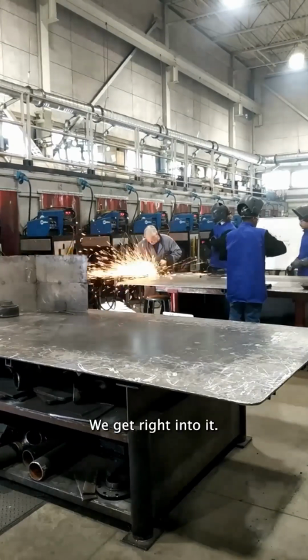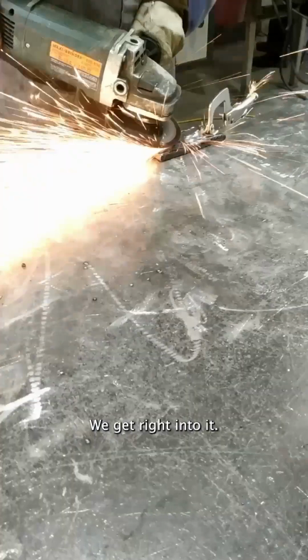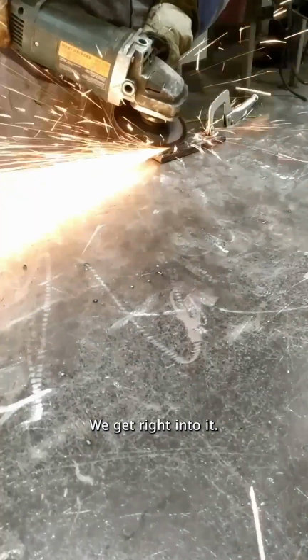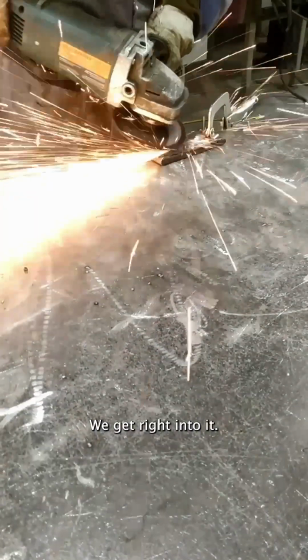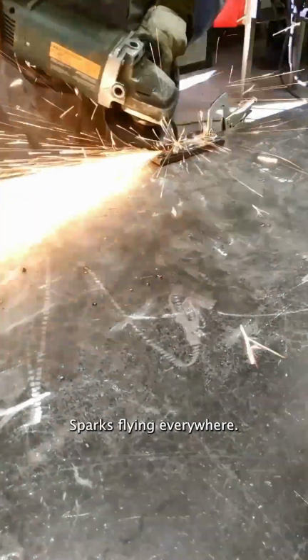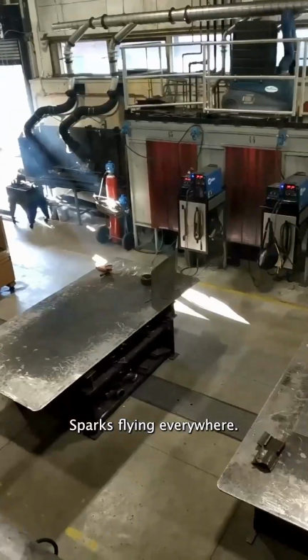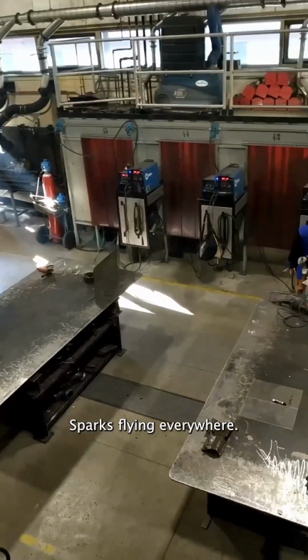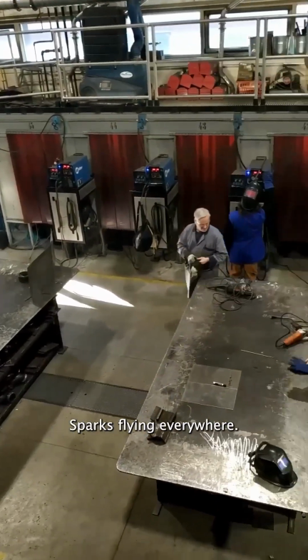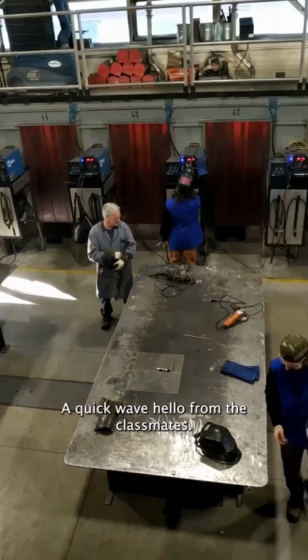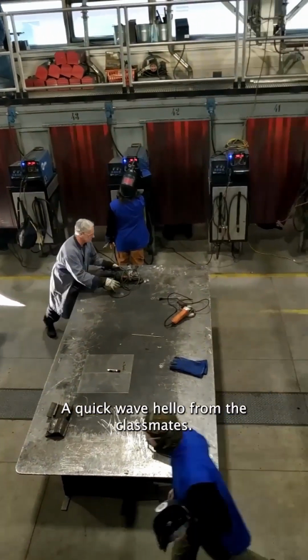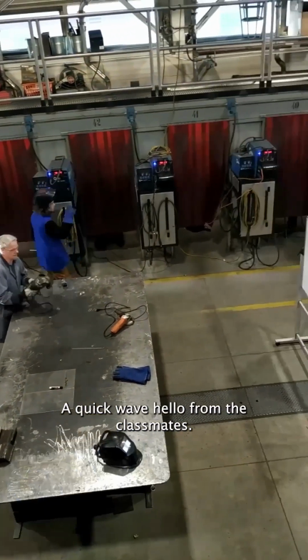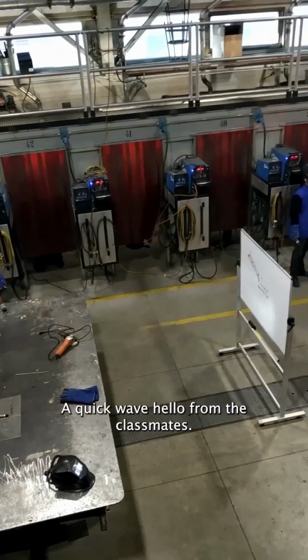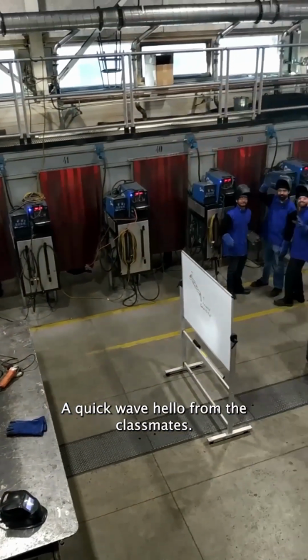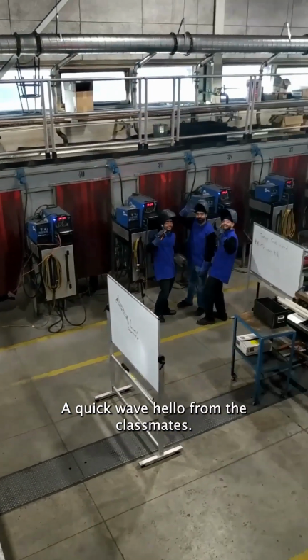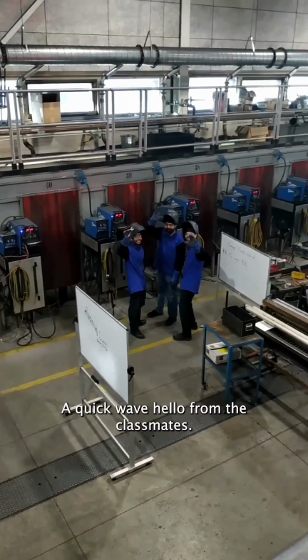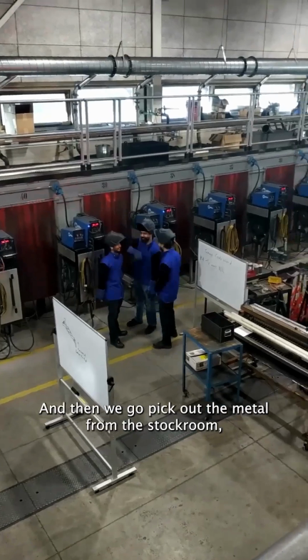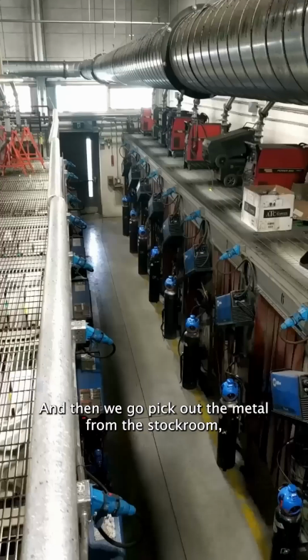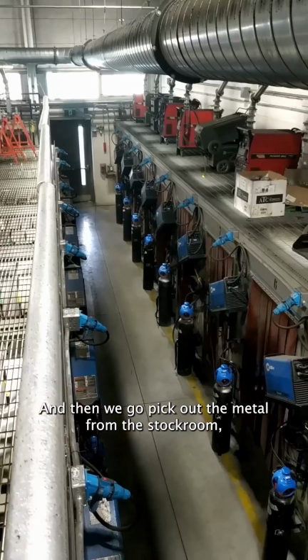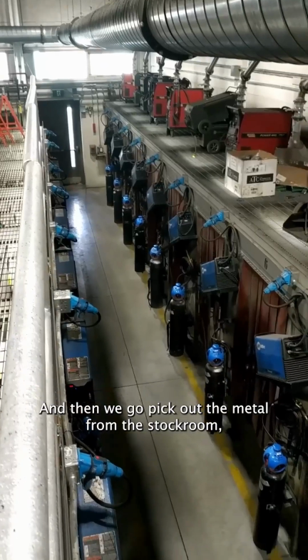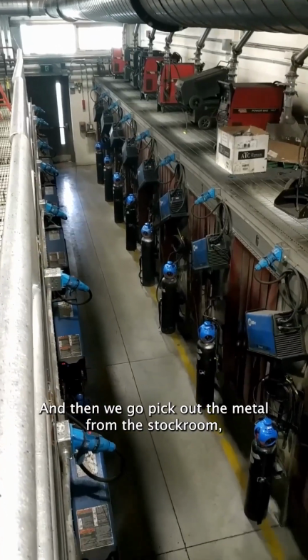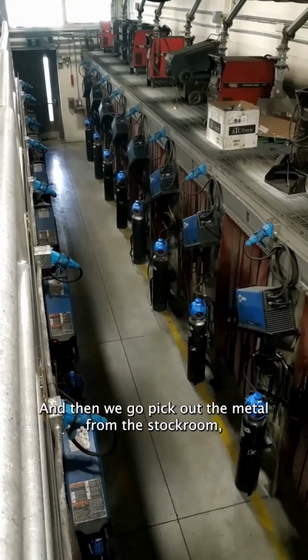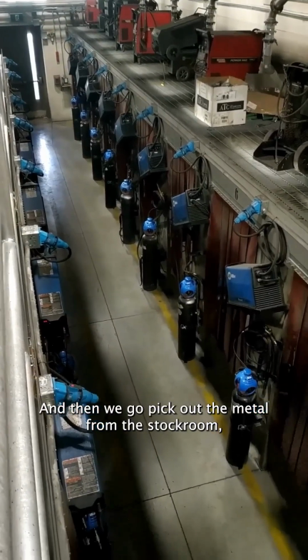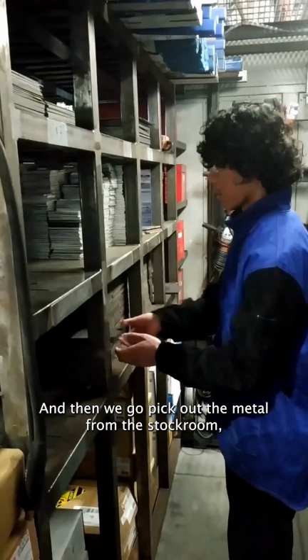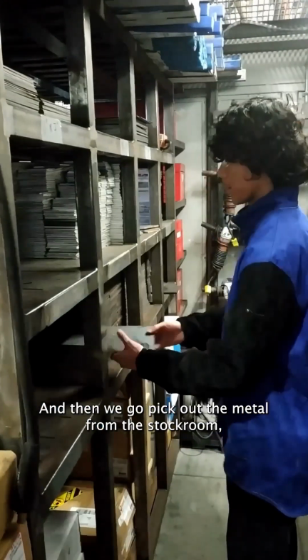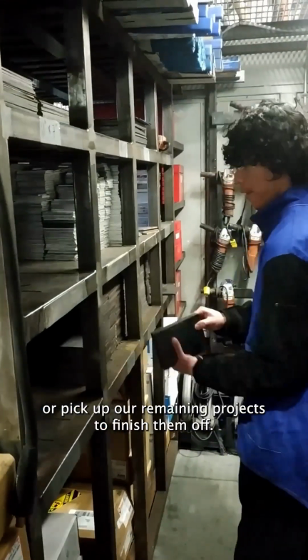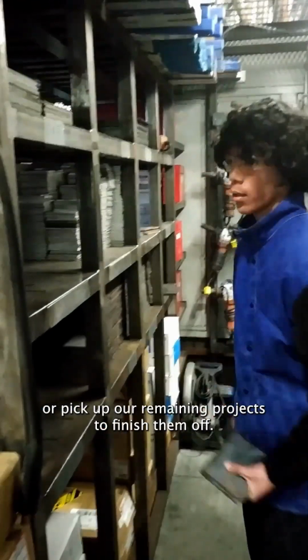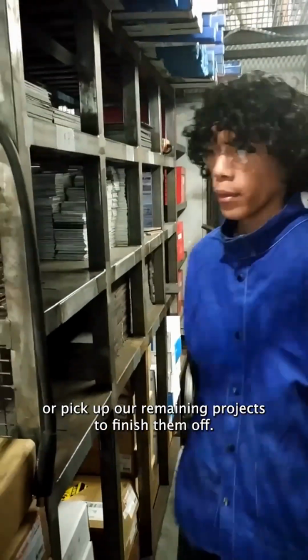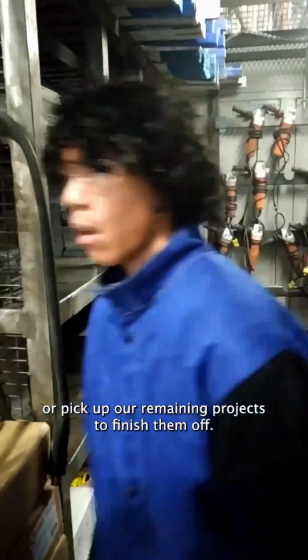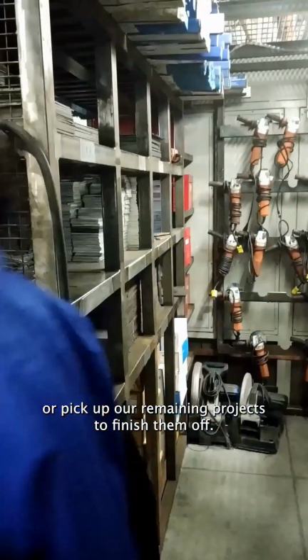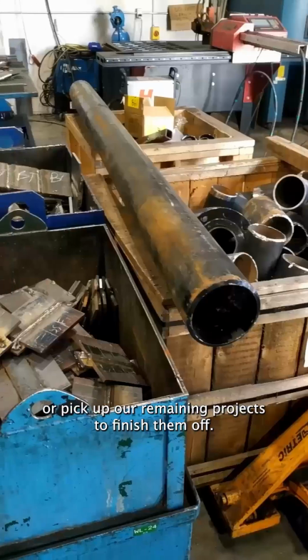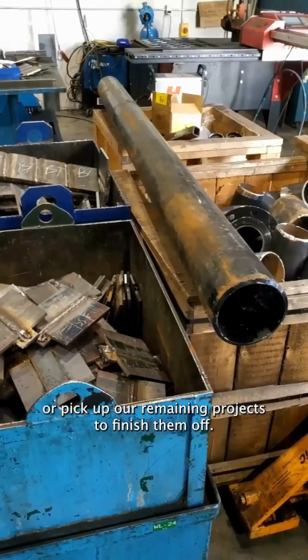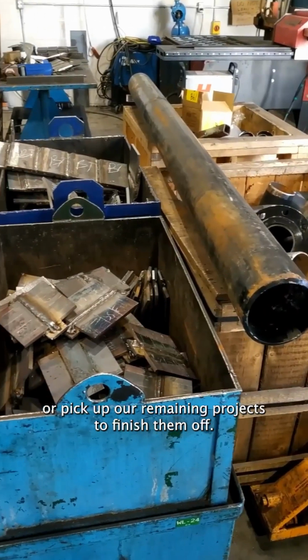We get right into it, sparks flying everywhere, a quick wave hello from the classmates, and then we go pick out the metal from the stock room or pick up our remaining projects to finish them off.